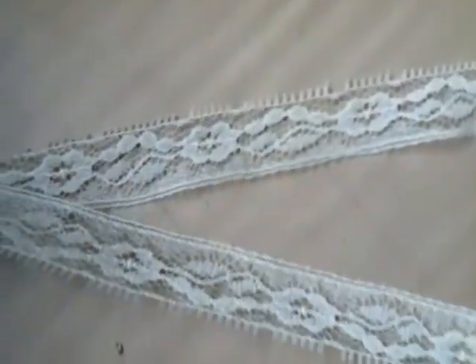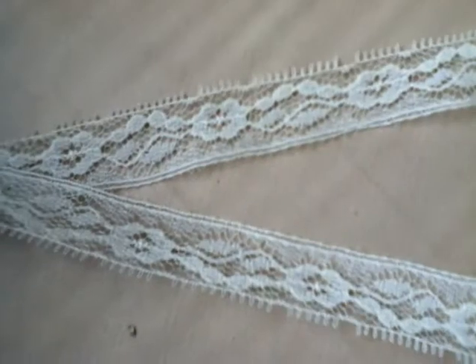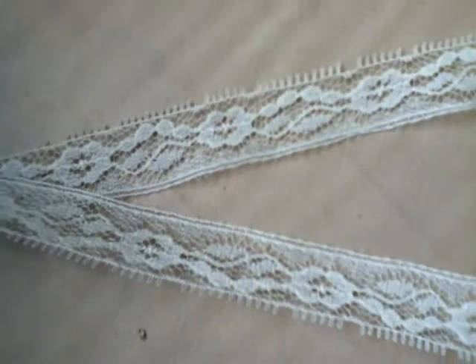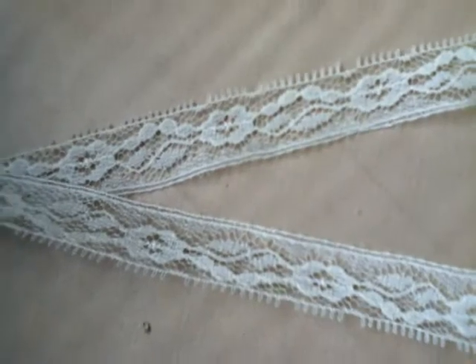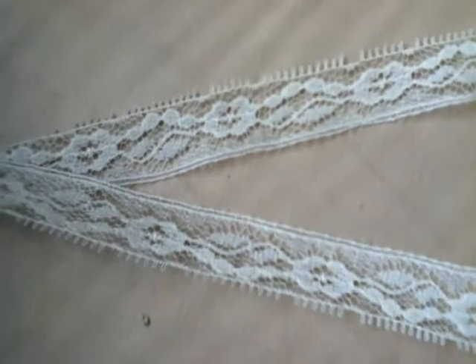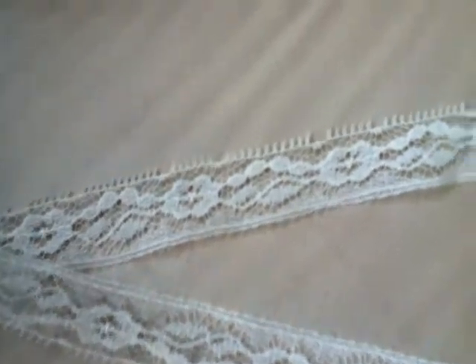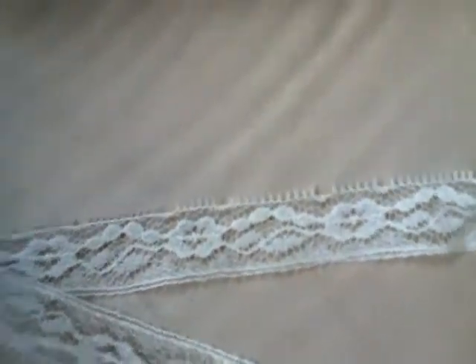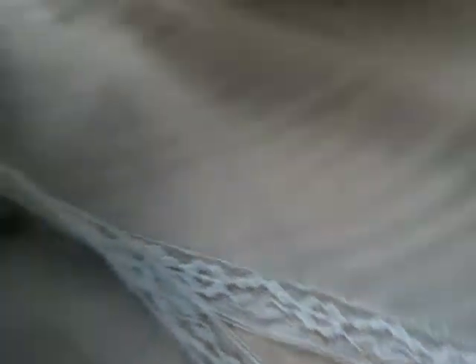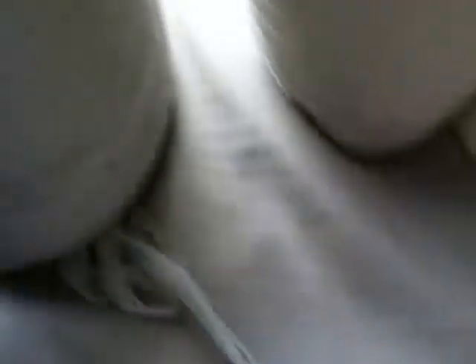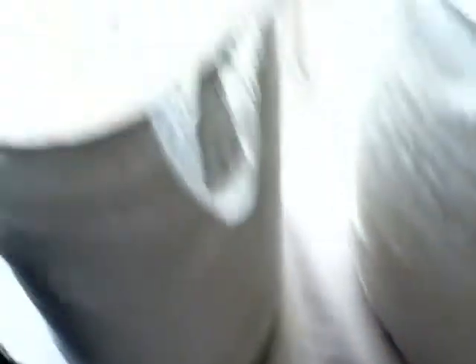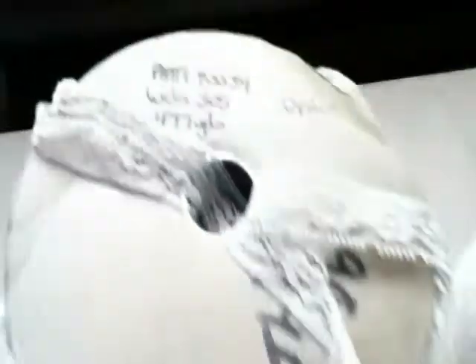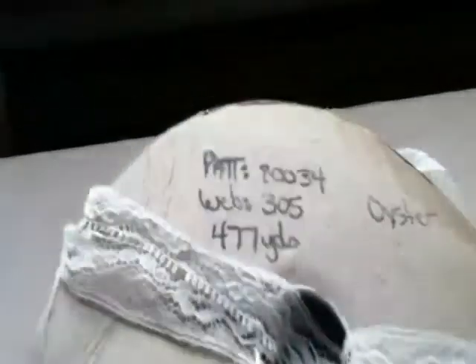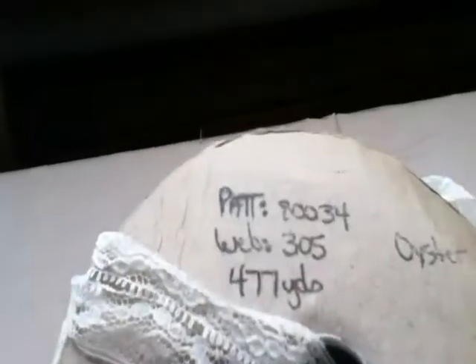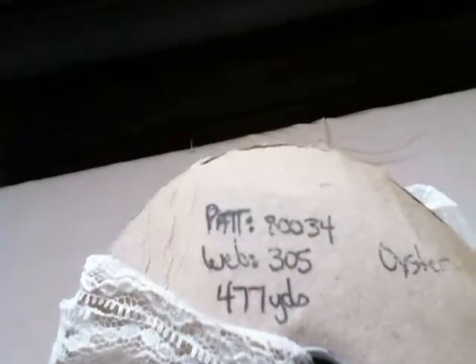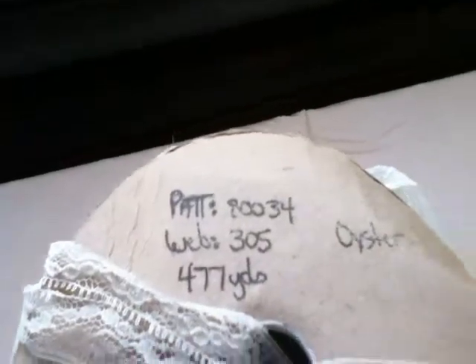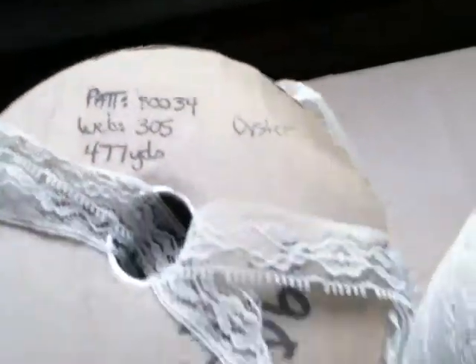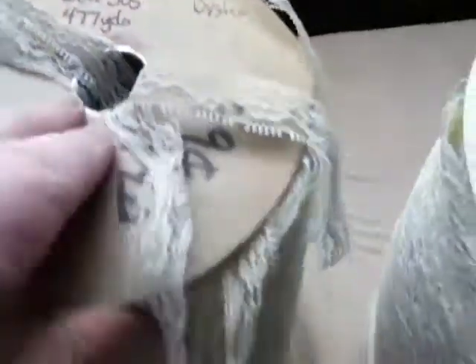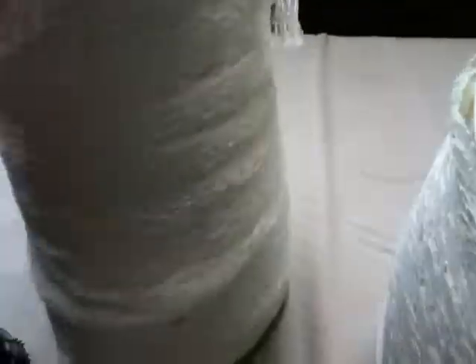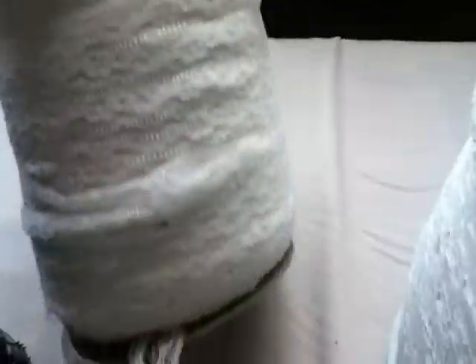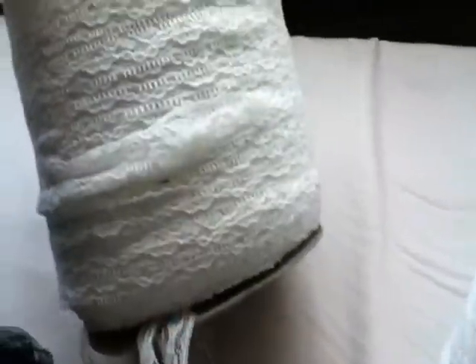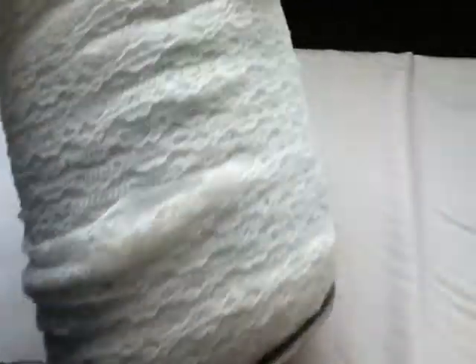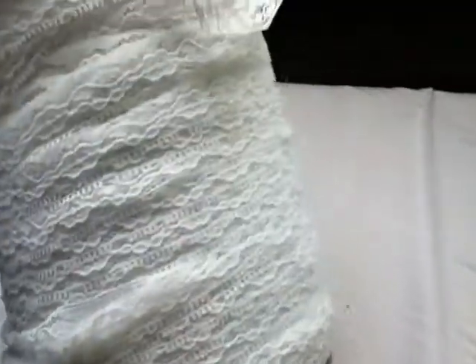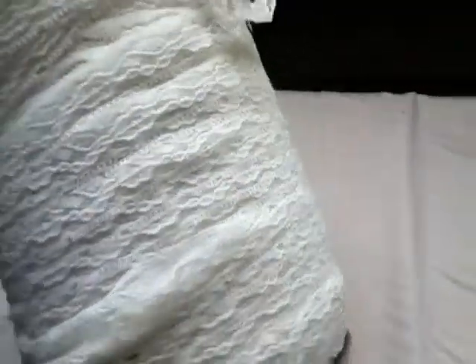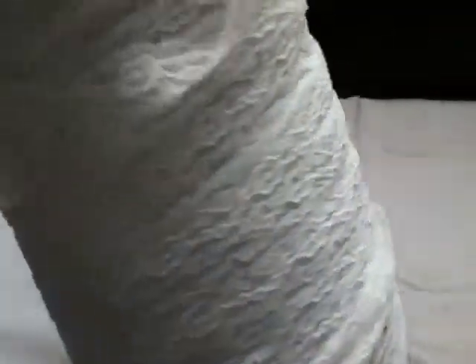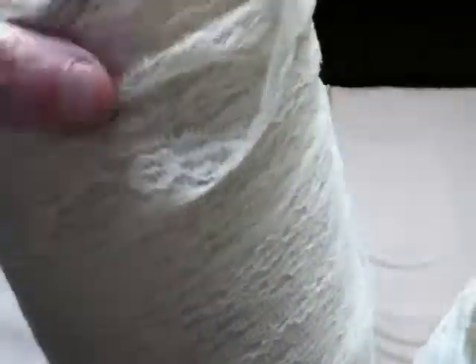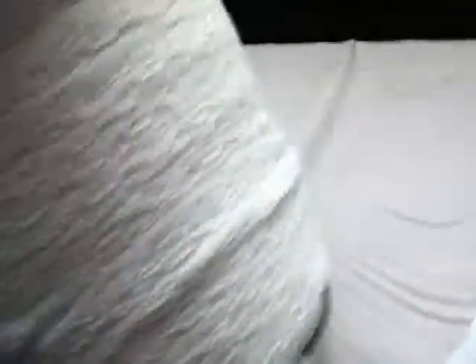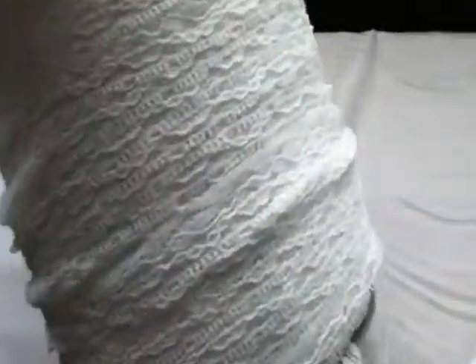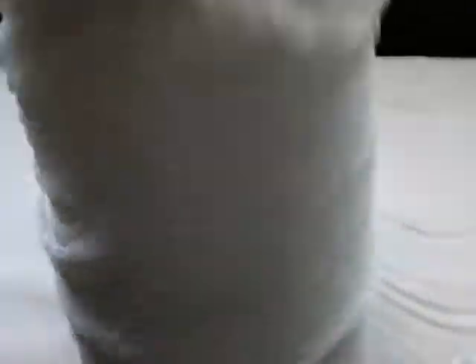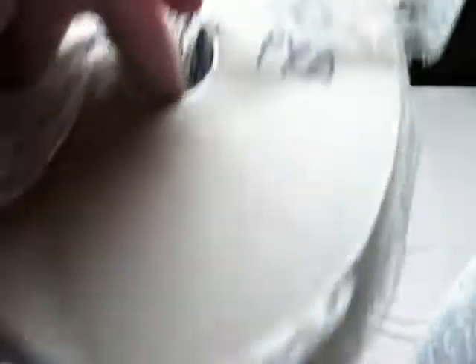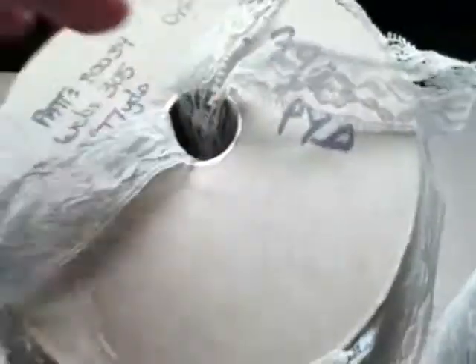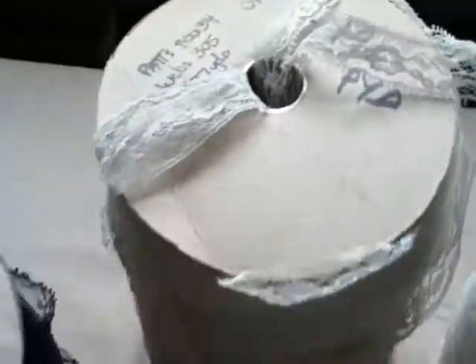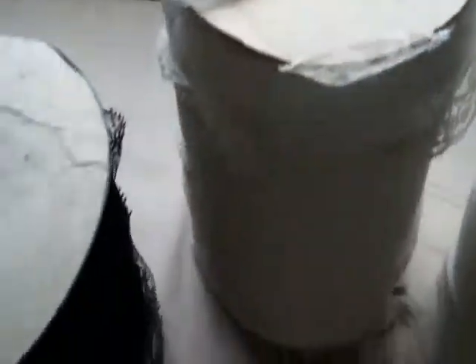Here's the third lace. It's an off-white lace. It has 477 yards. The roll looks good — it's a full roll.